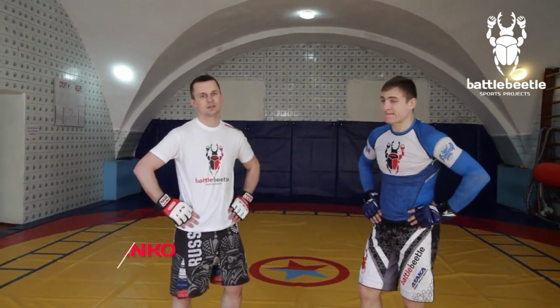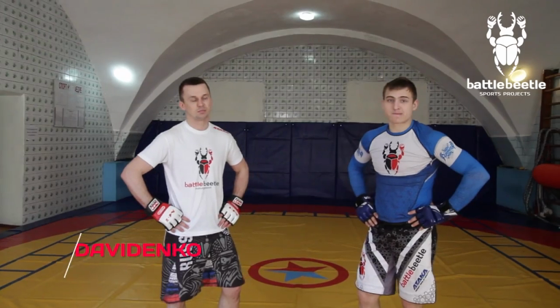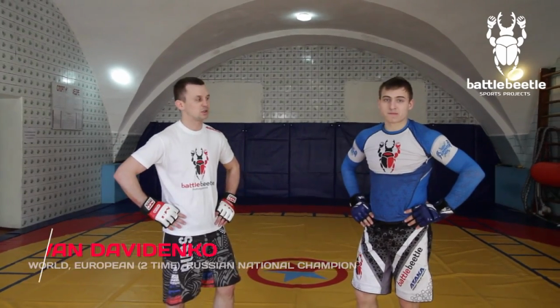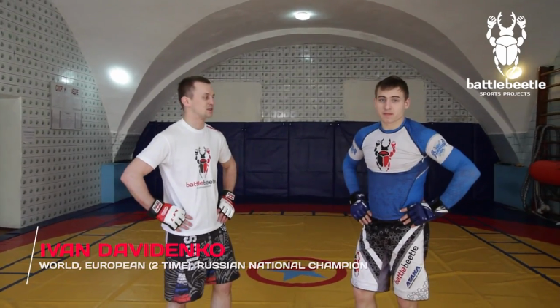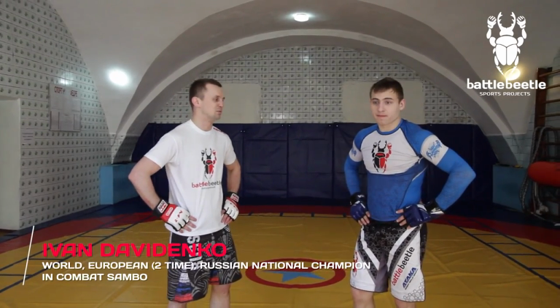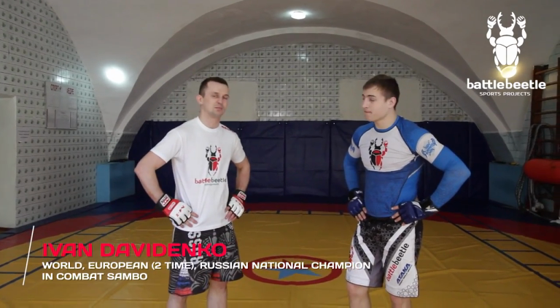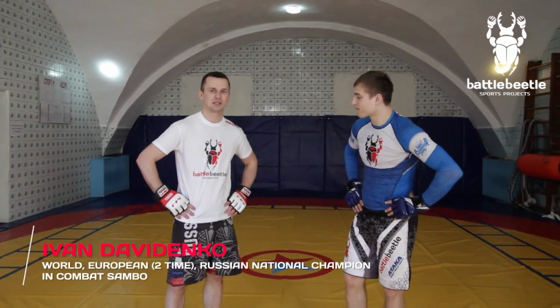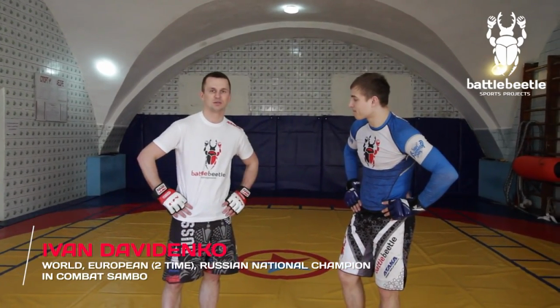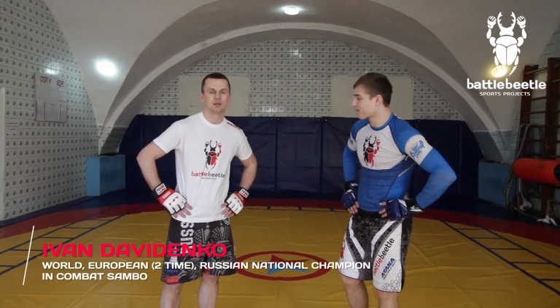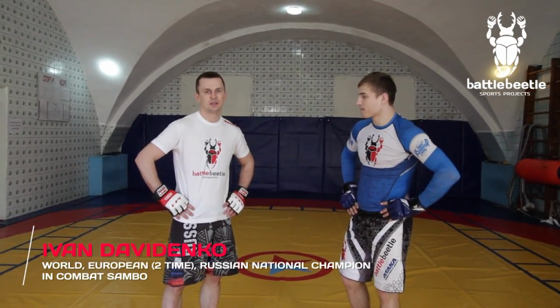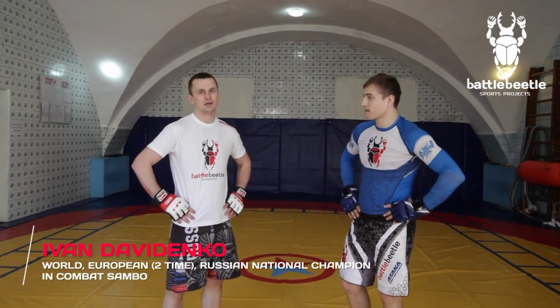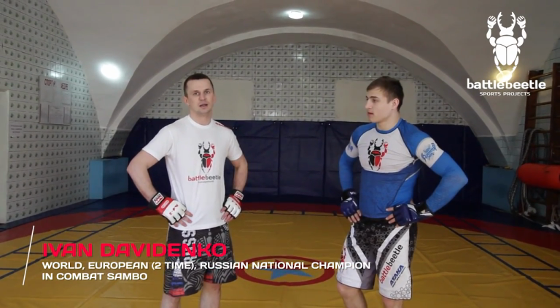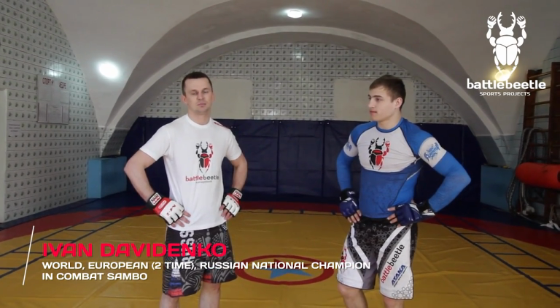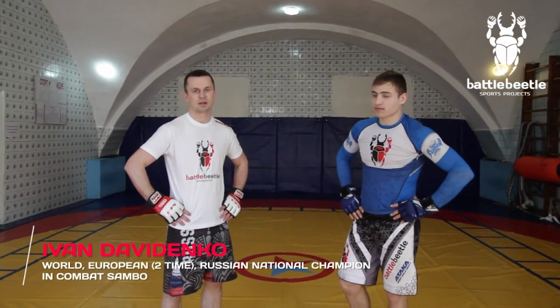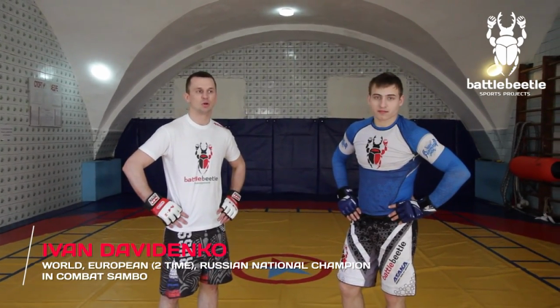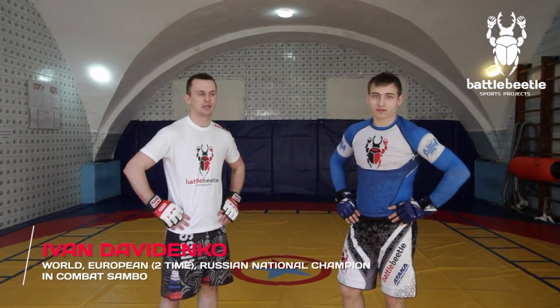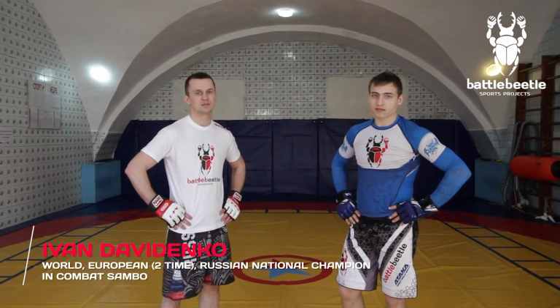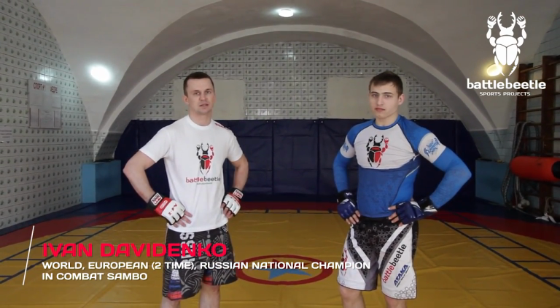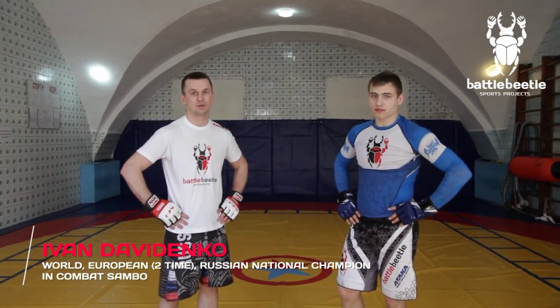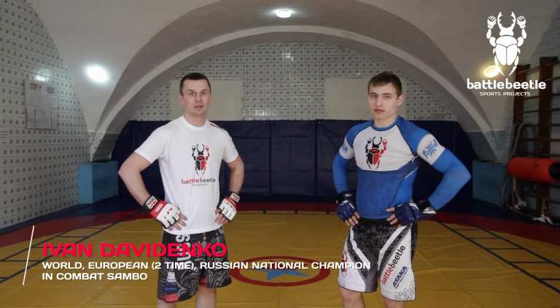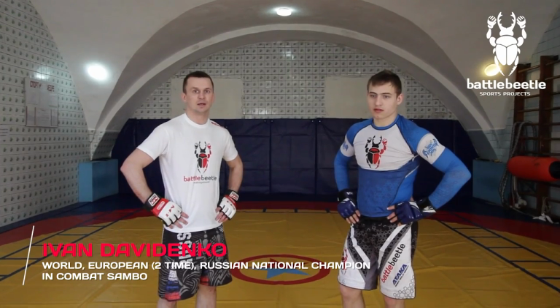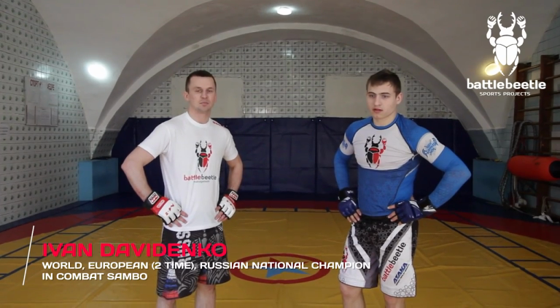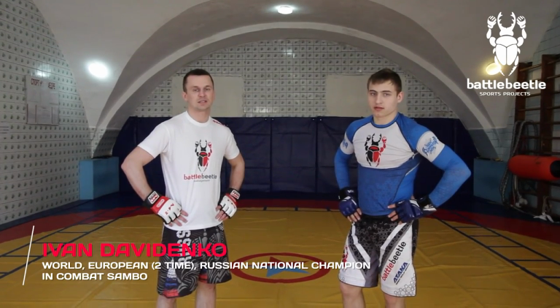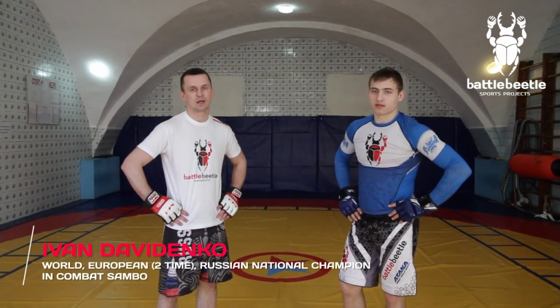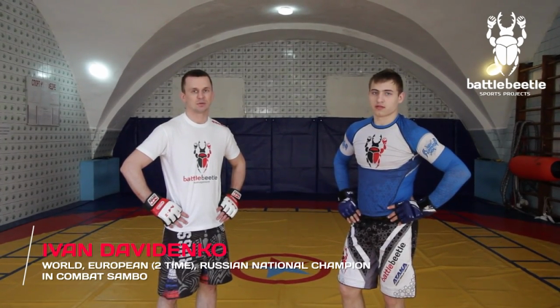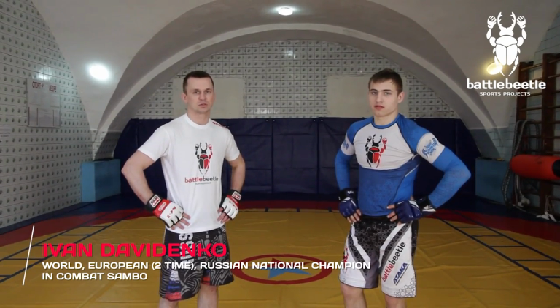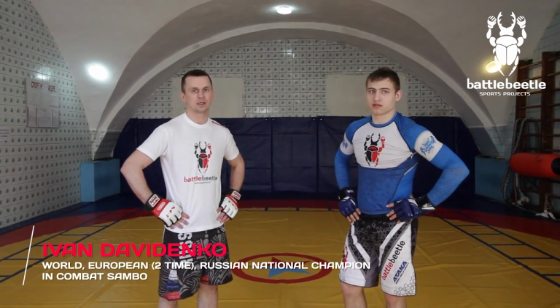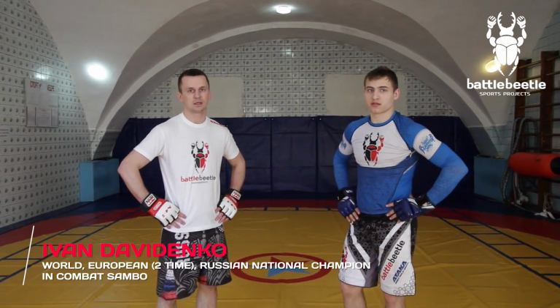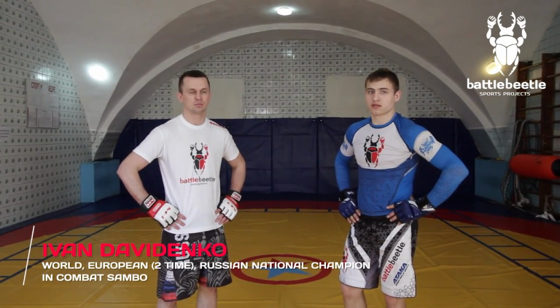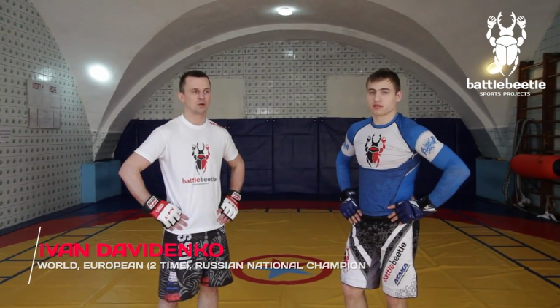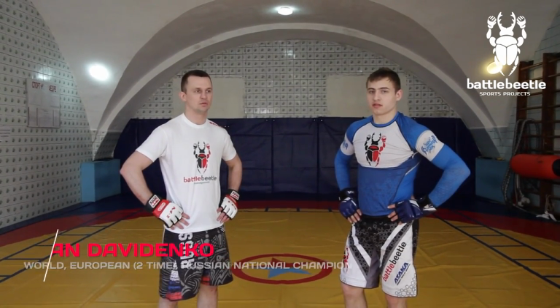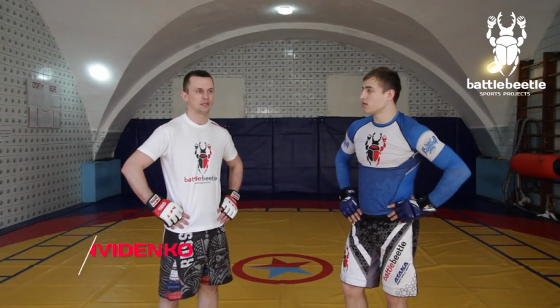Hello, dear viewers! Today we'll demonstrate a variation of transitioning from striking to wrestling. It's a double leg takedown set up with a switch stance overhand left.